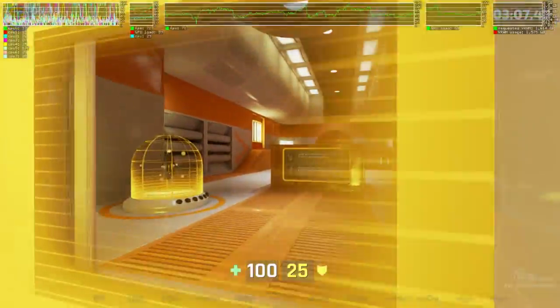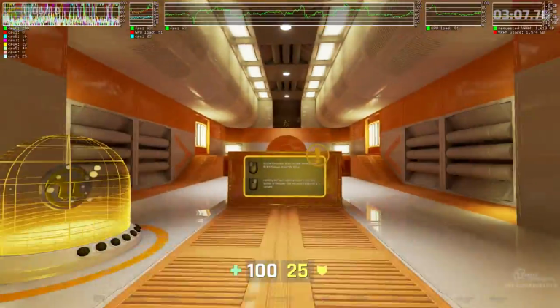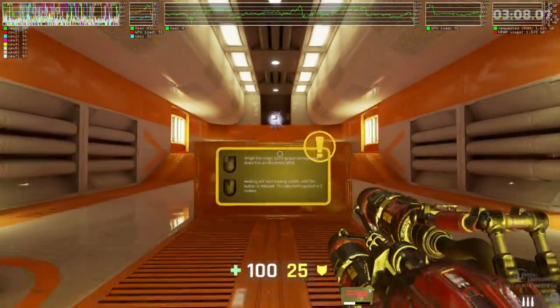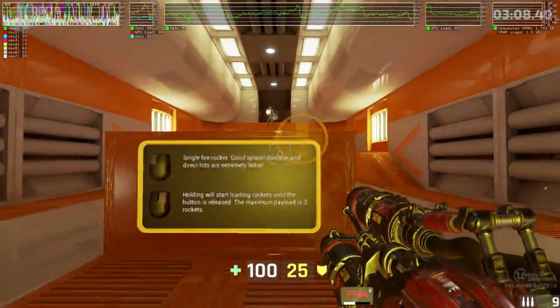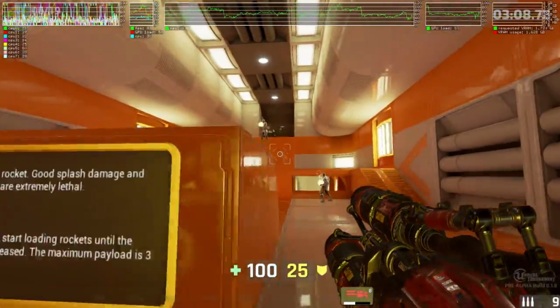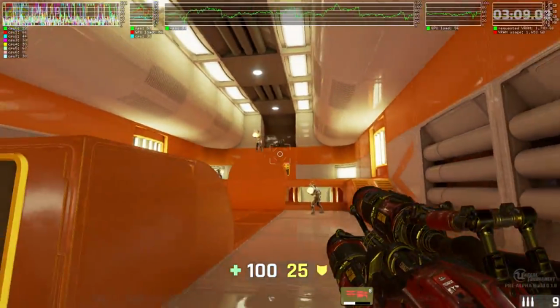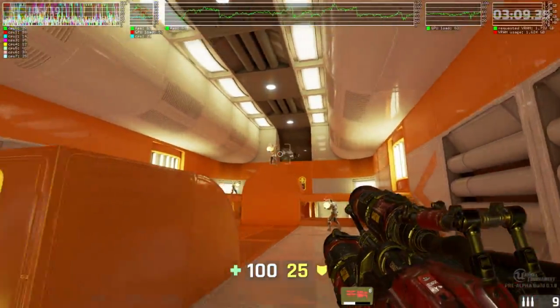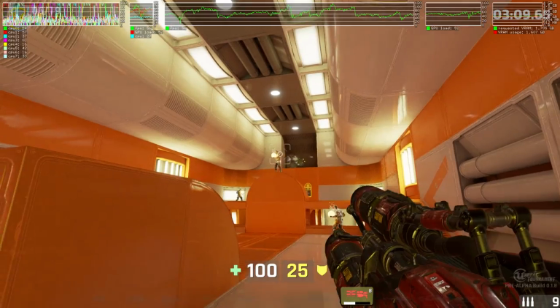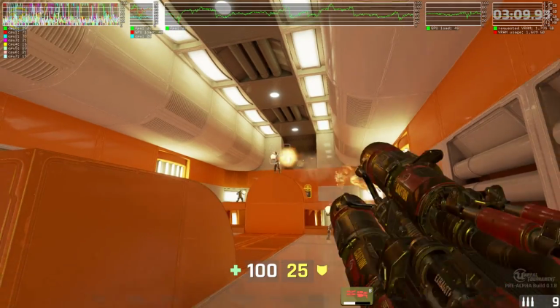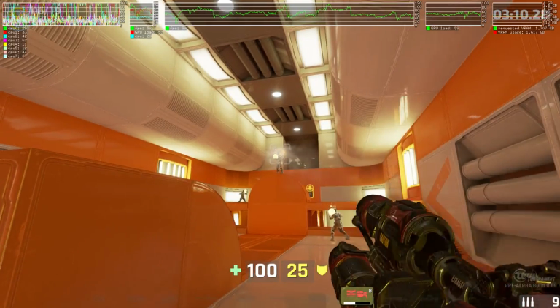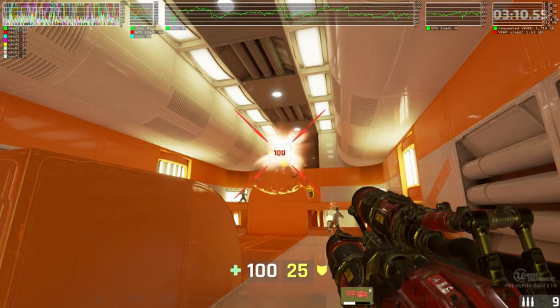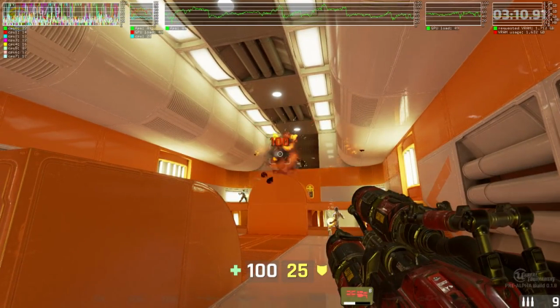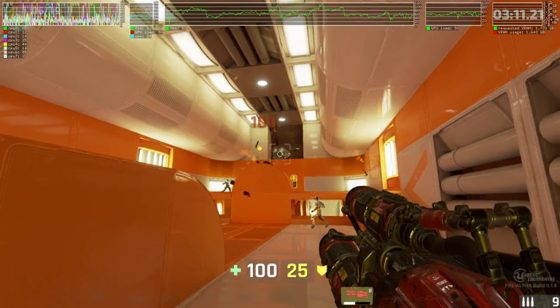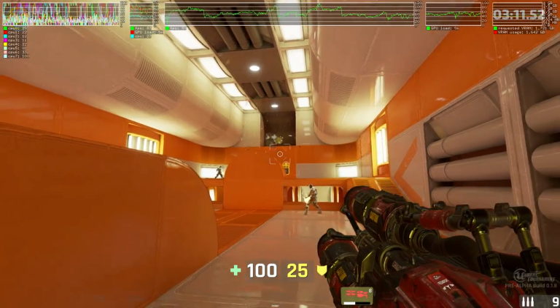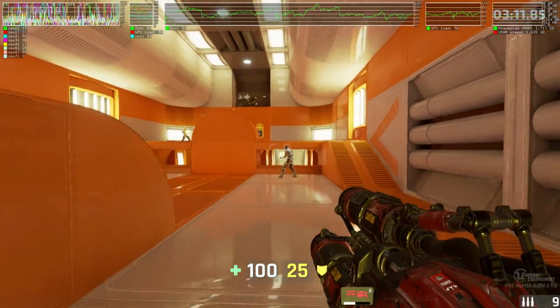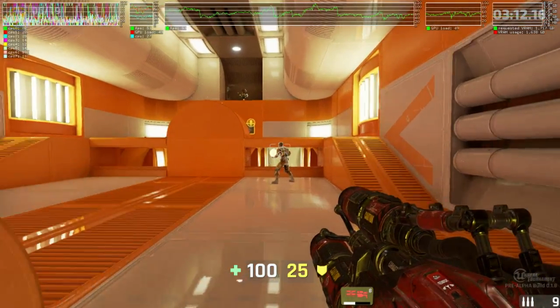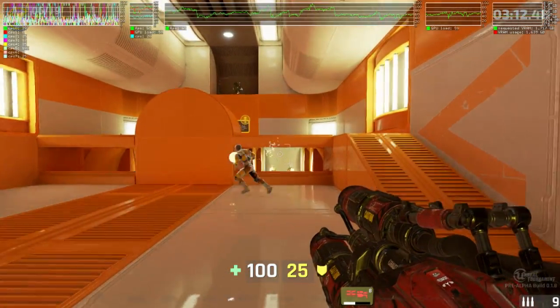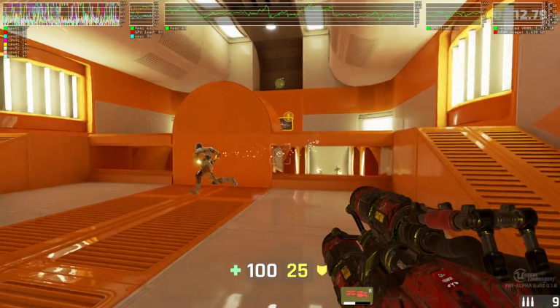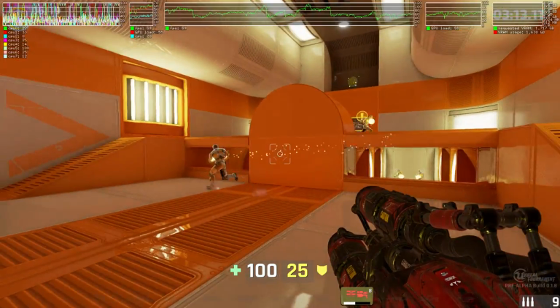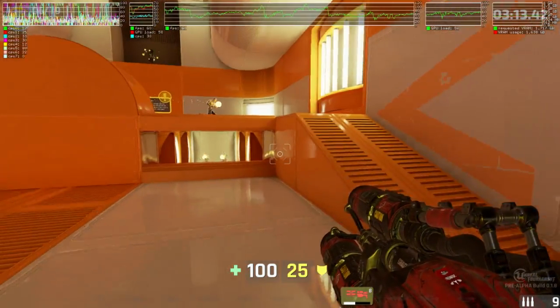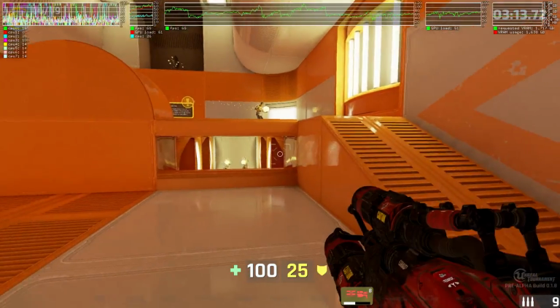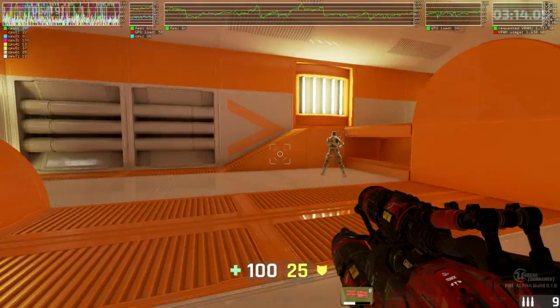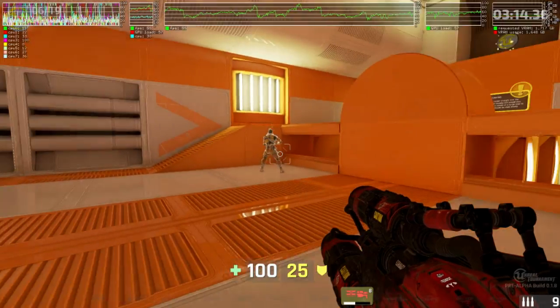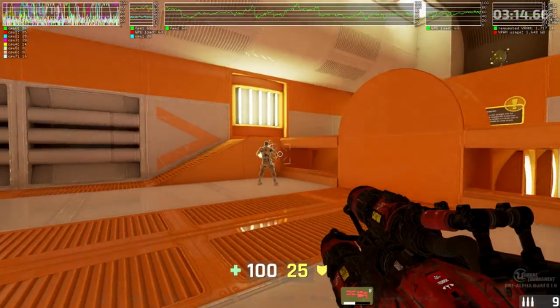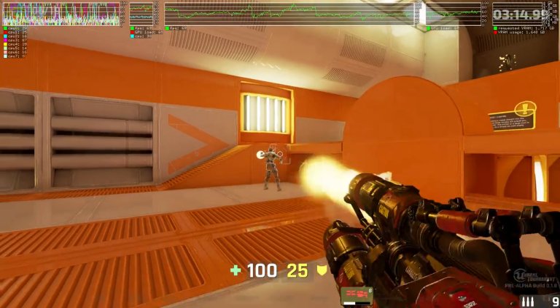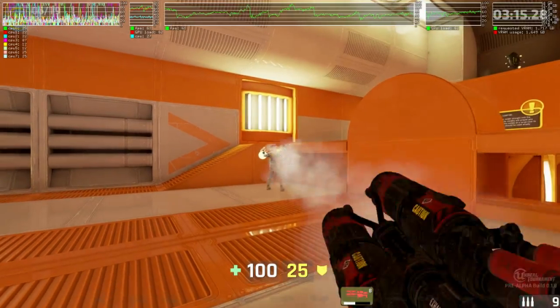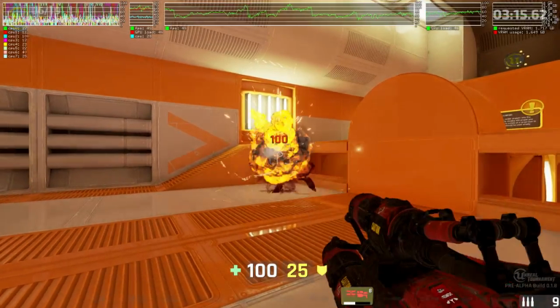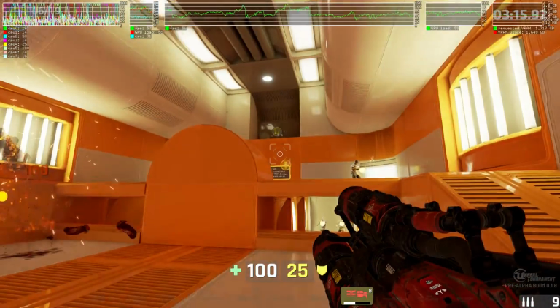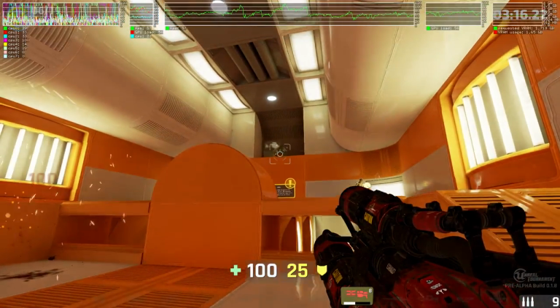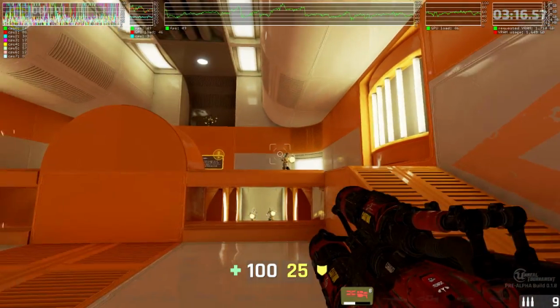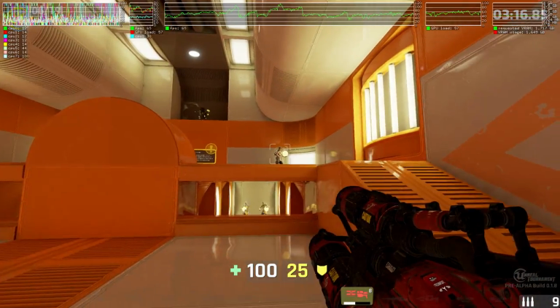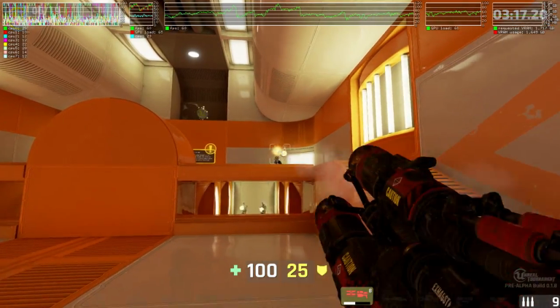The primary fire mode of the rocket launcher fires single rockets. Hold the secondary fire mode to load up to three rockets at a time and fire them on release.